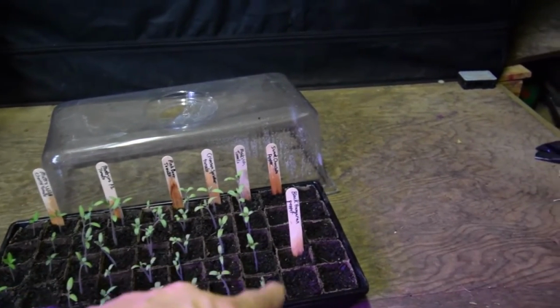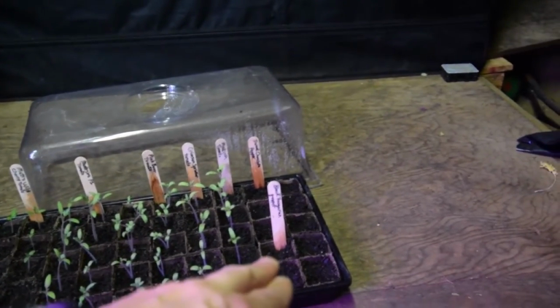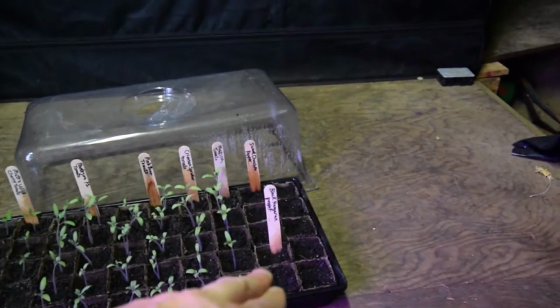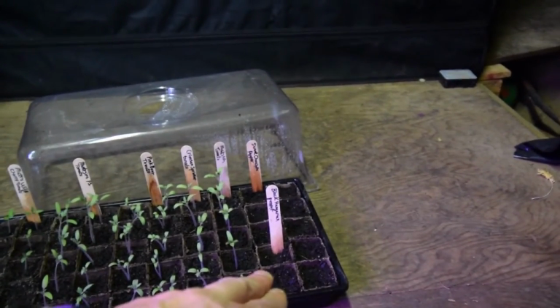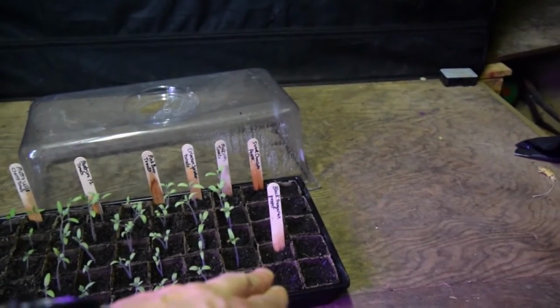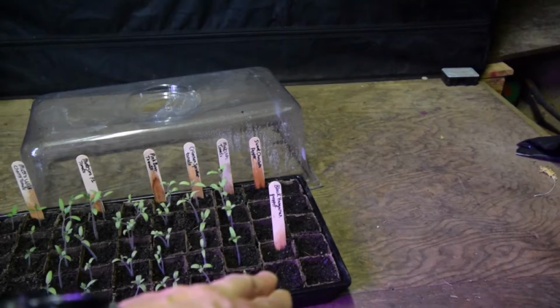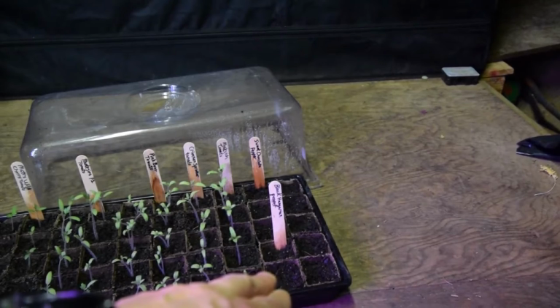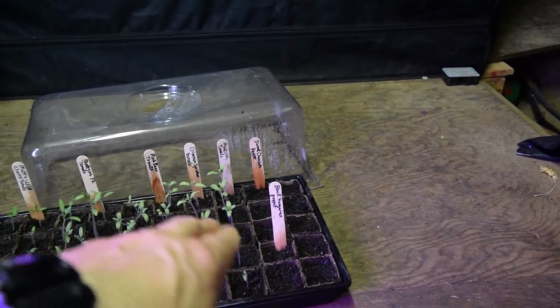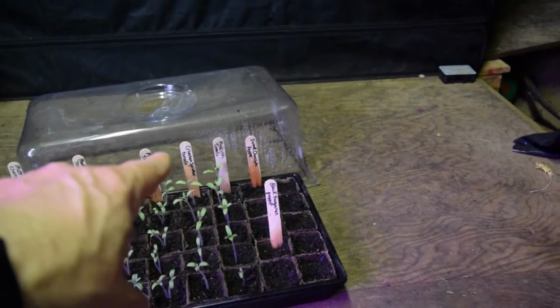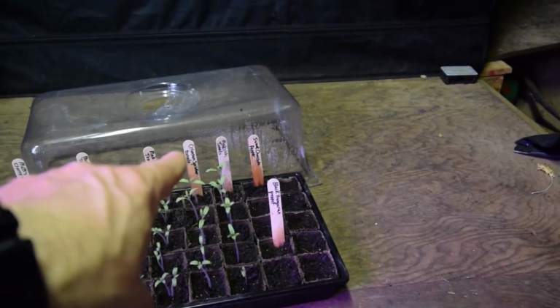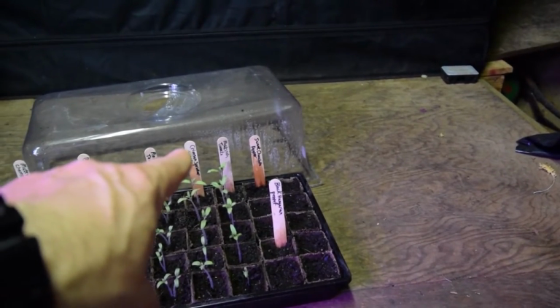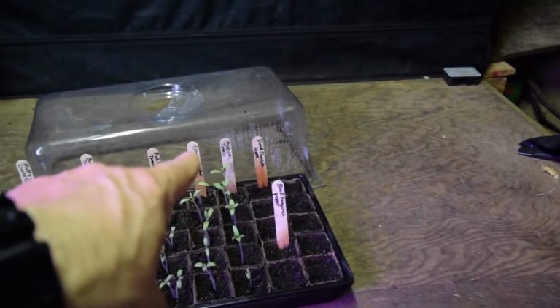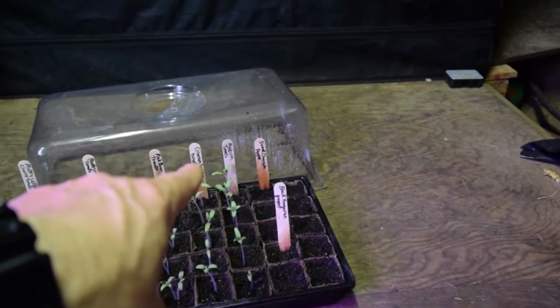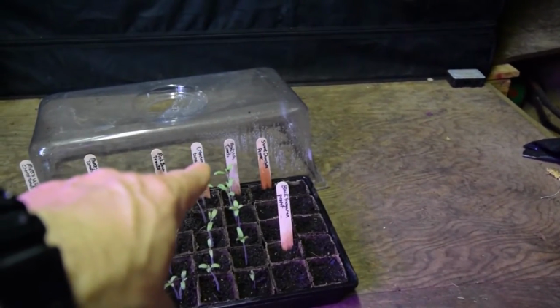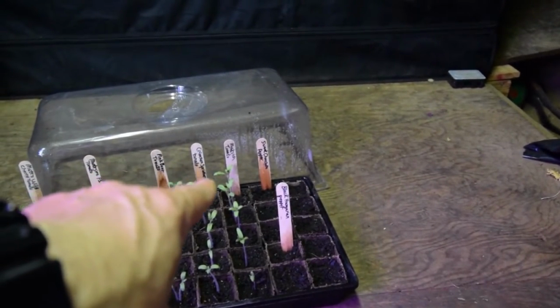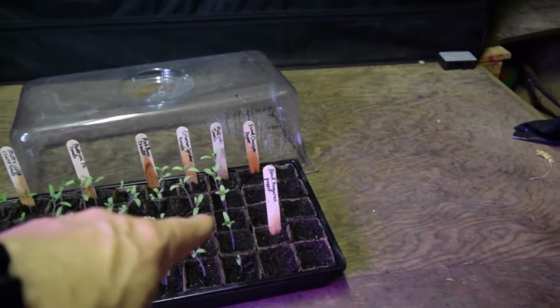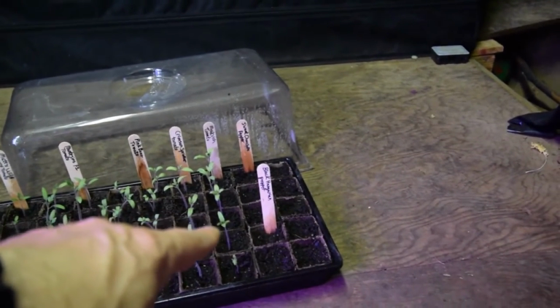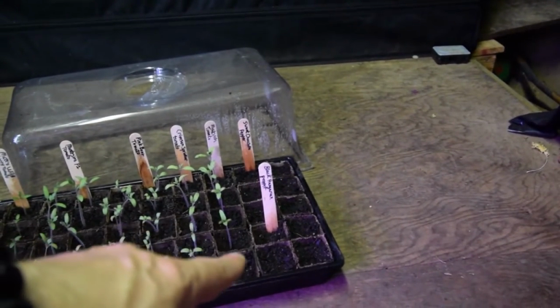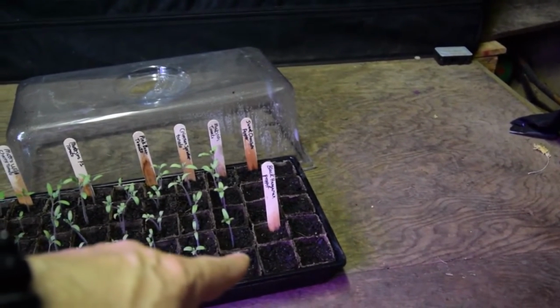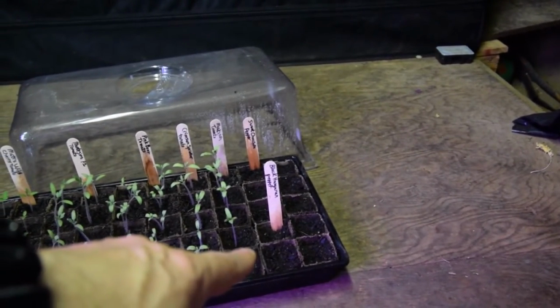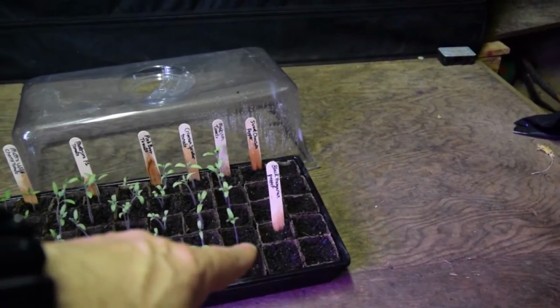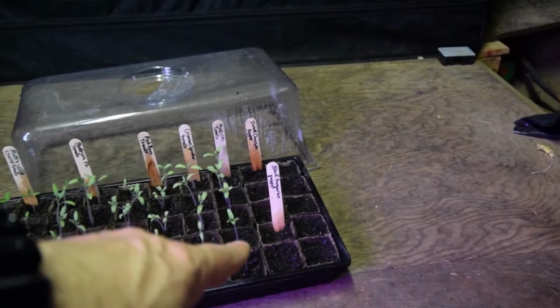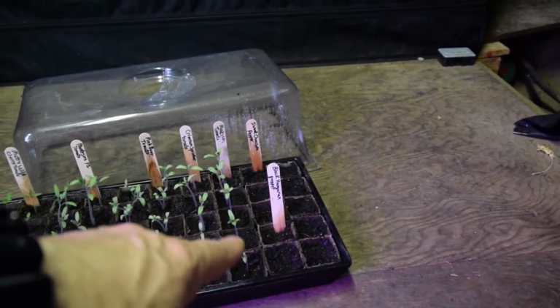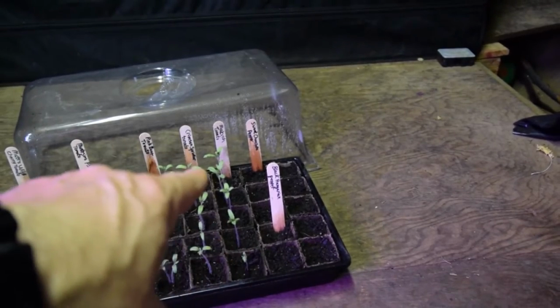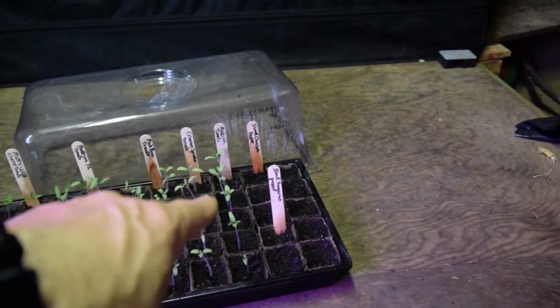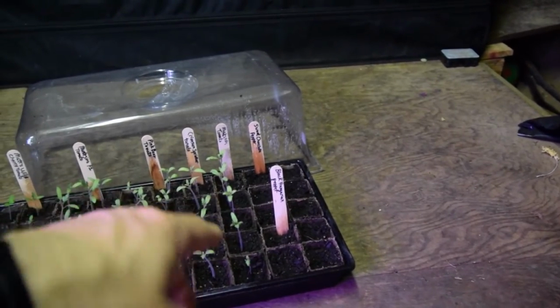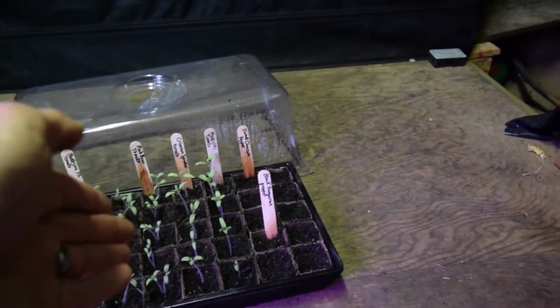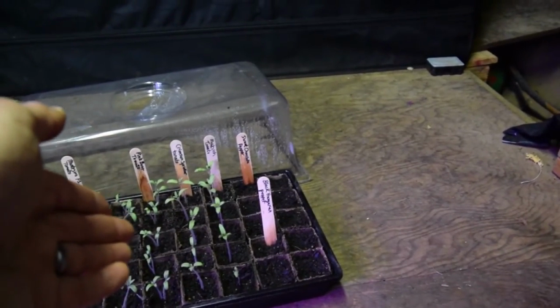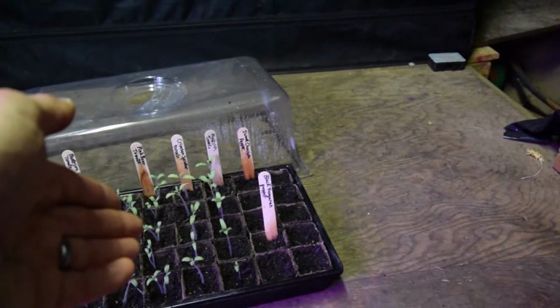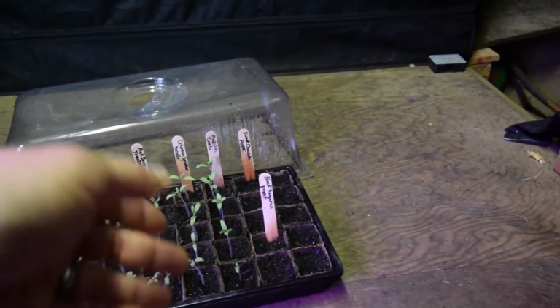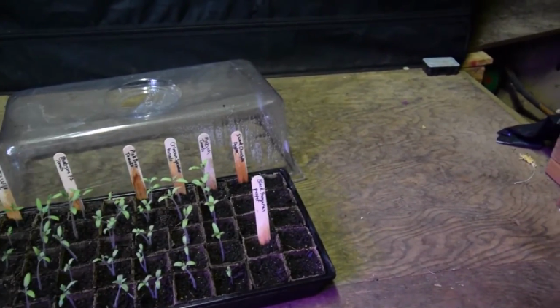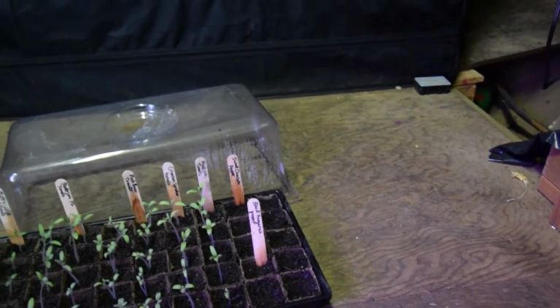Over here we have the Black Hungarian Pepper and the Sweet Chocolate Pepper. I don't see anything coming up out of those yet, but they've only been in there a week, so I'm not expecting too much at this point.